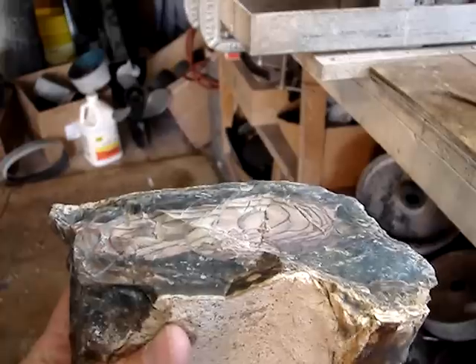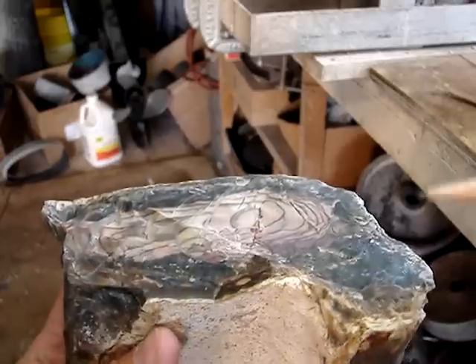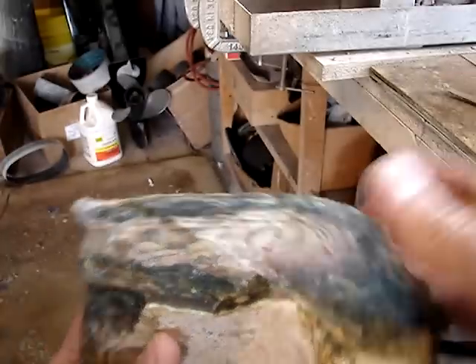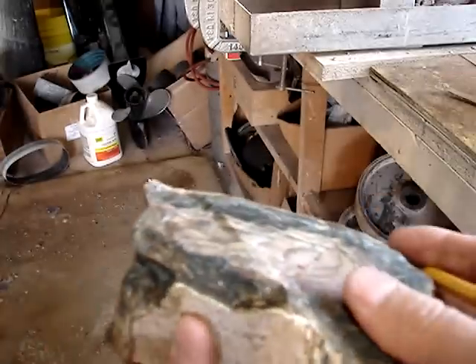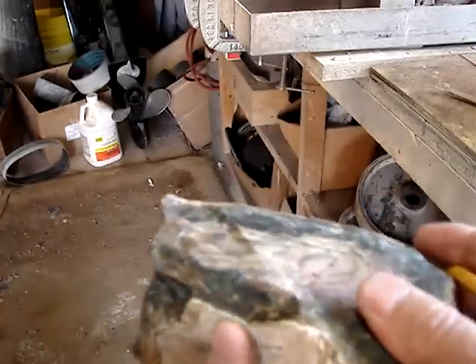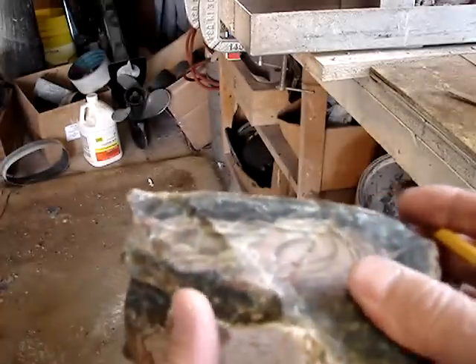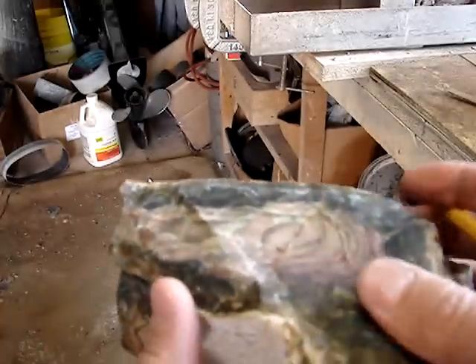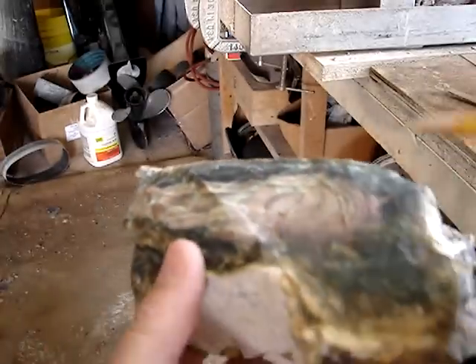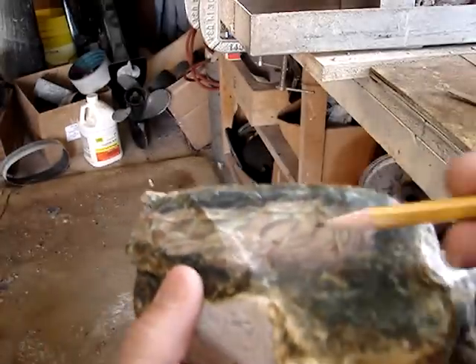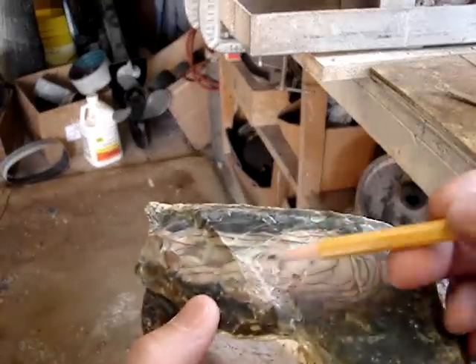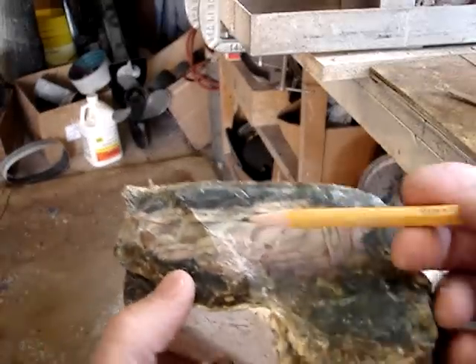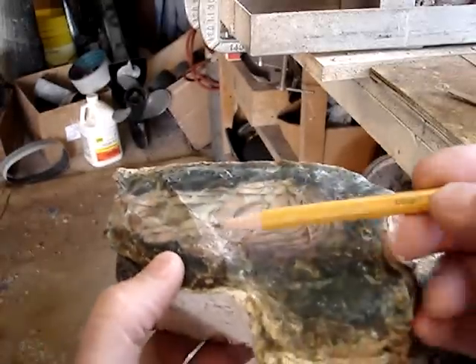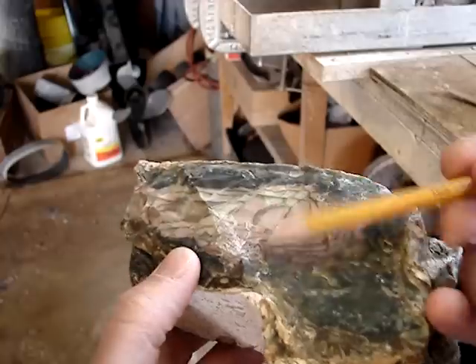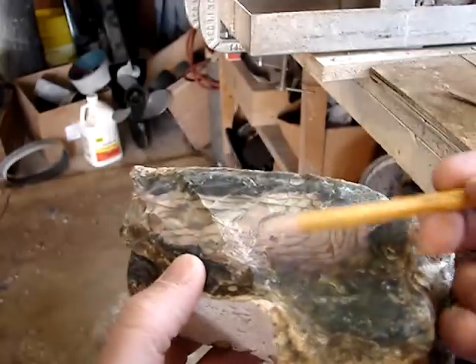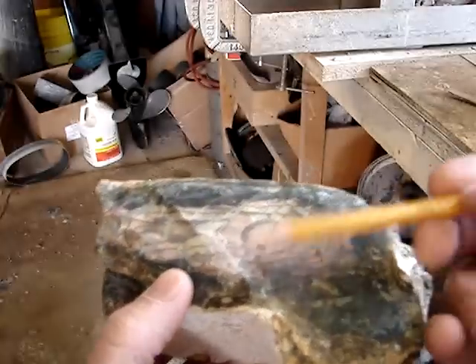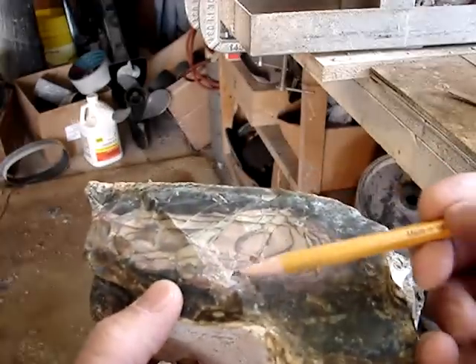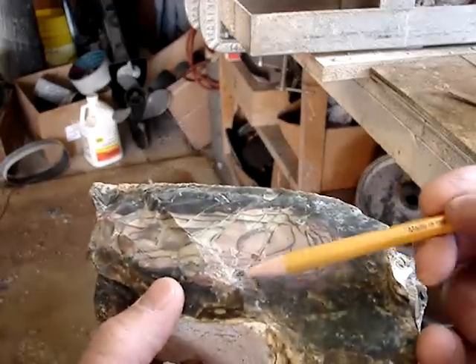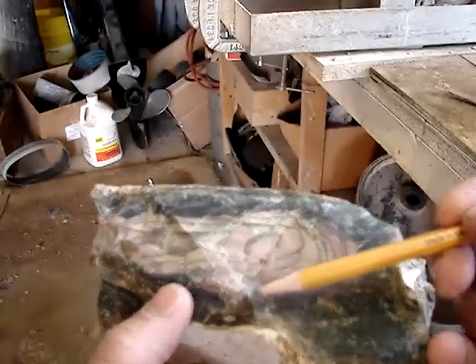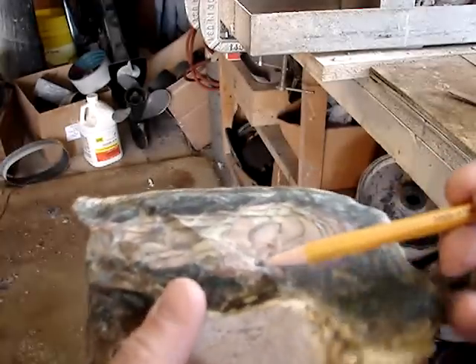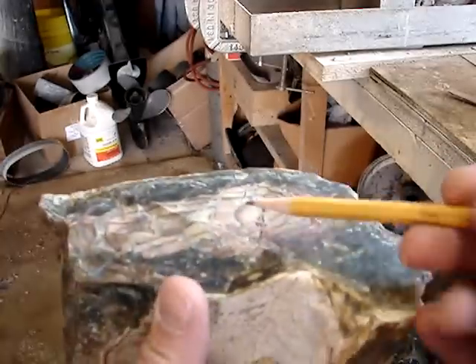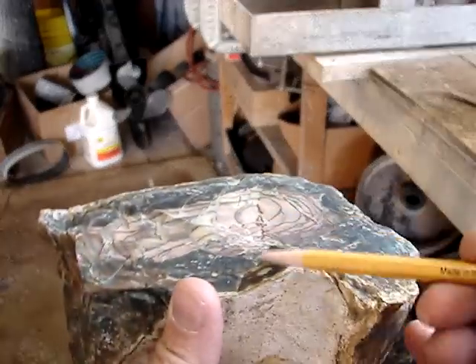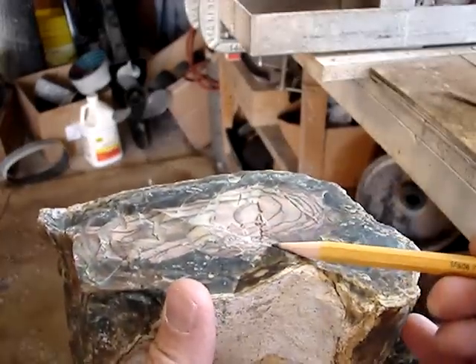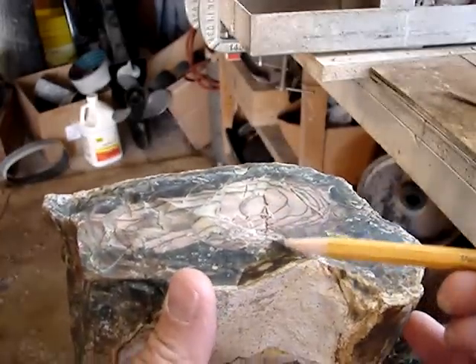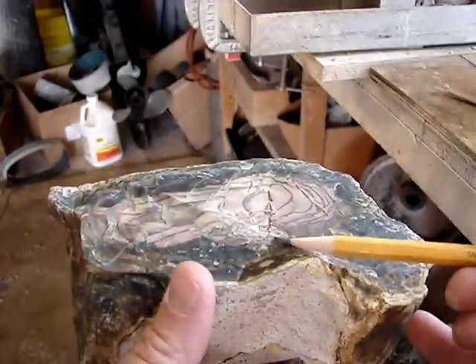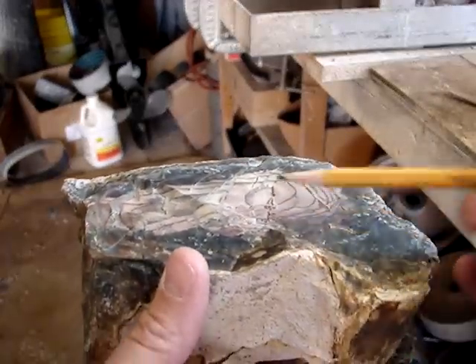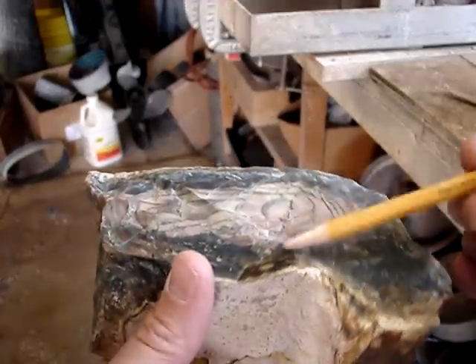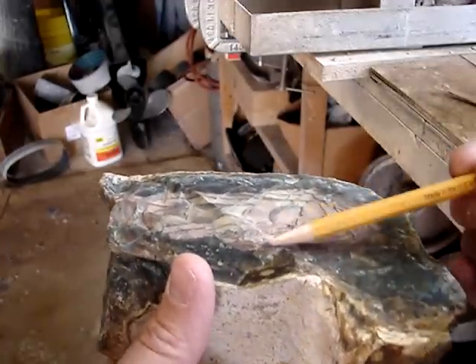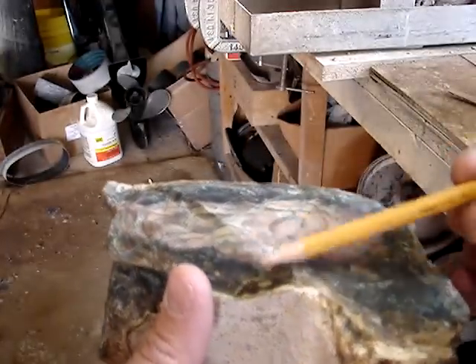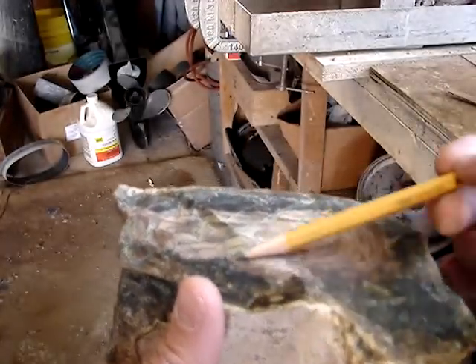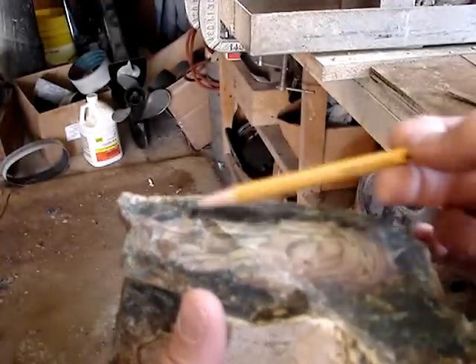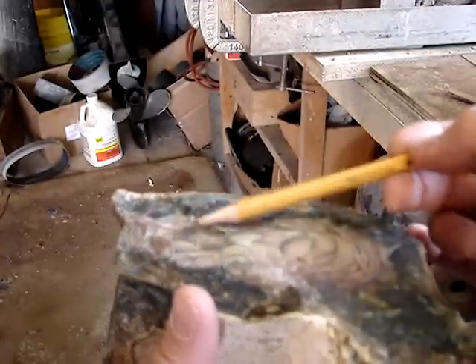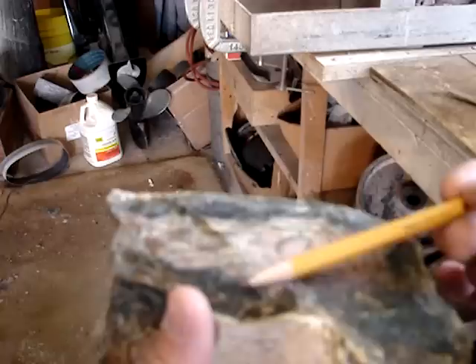What I'm going to do on this rough — I'm going to identify all the high points. I'm going to grind those off first. Like, for instance, here's one right here in this little ridge here.